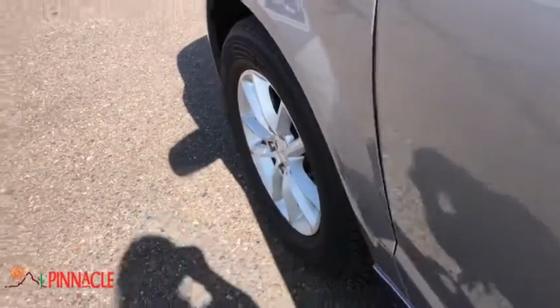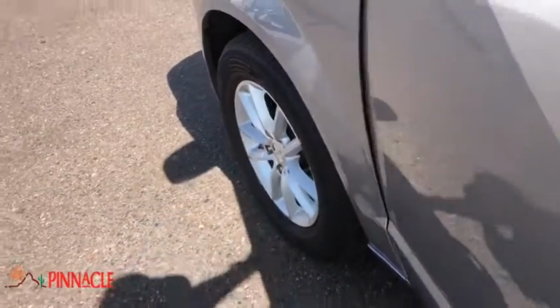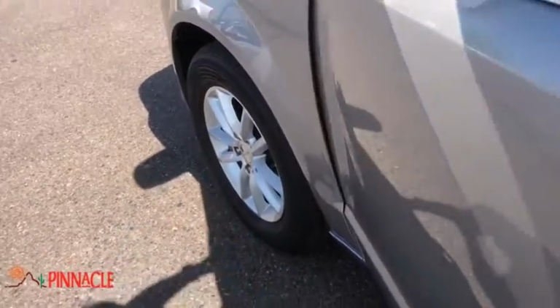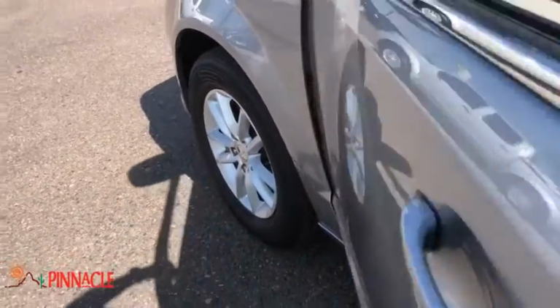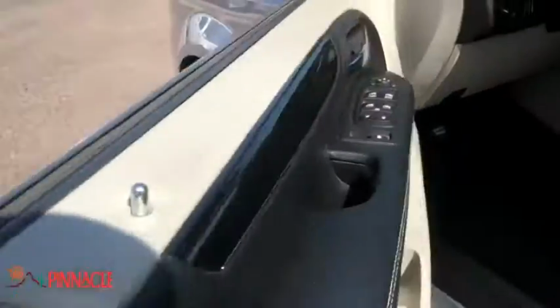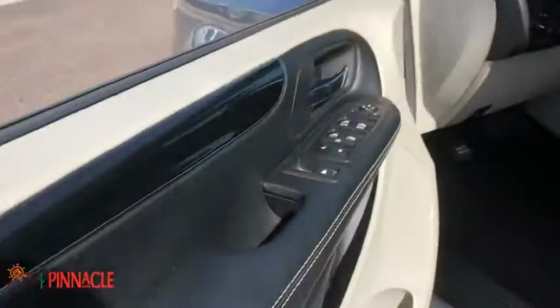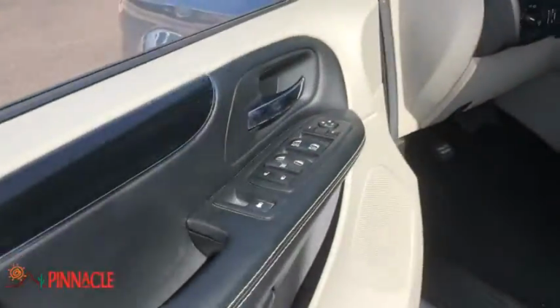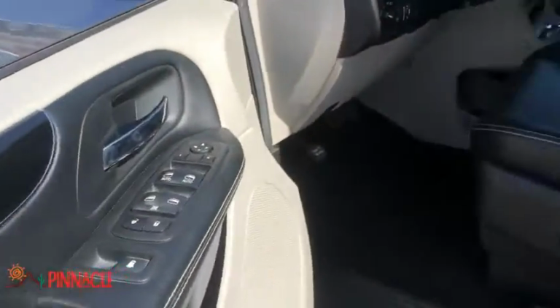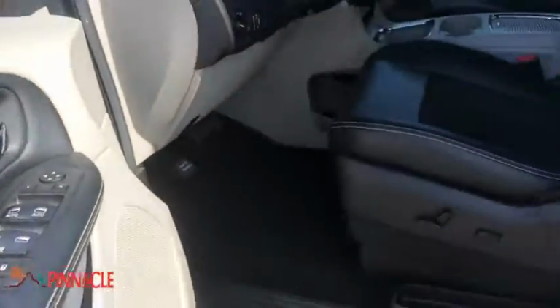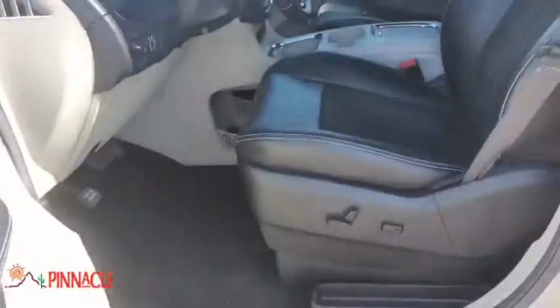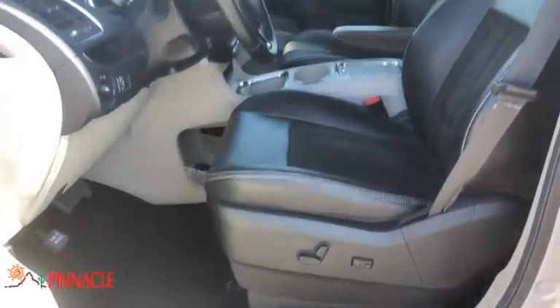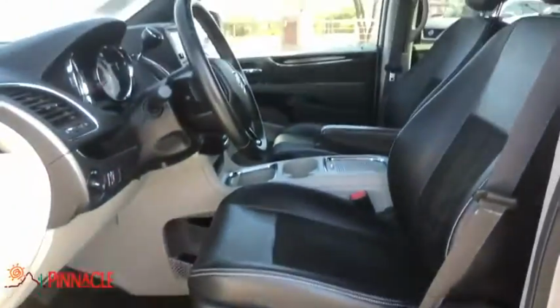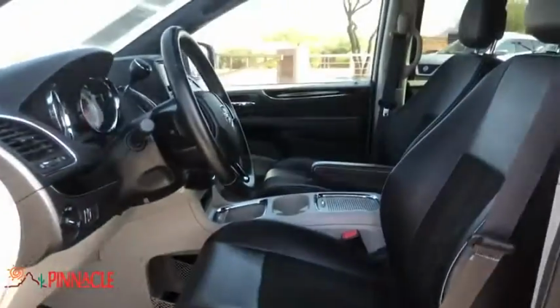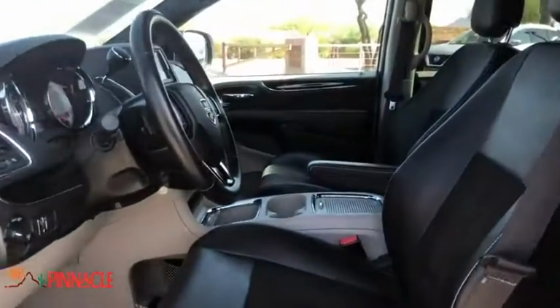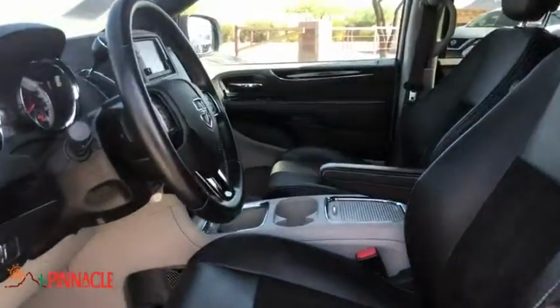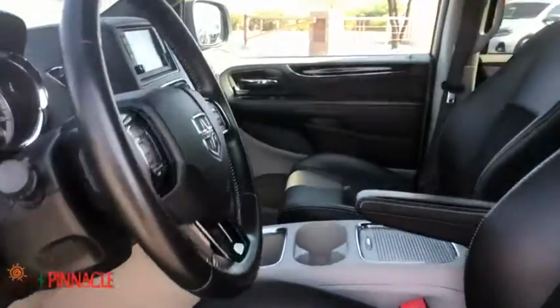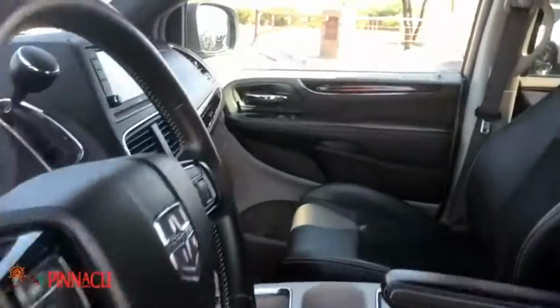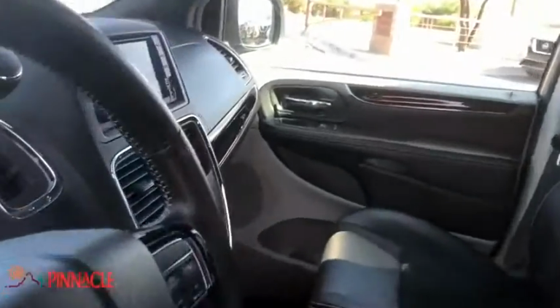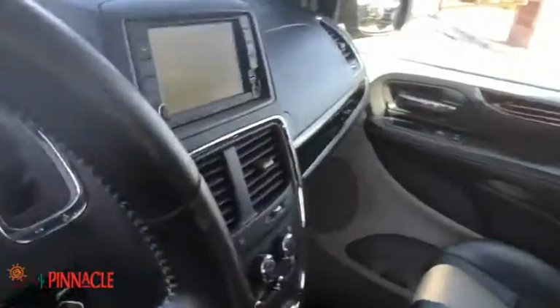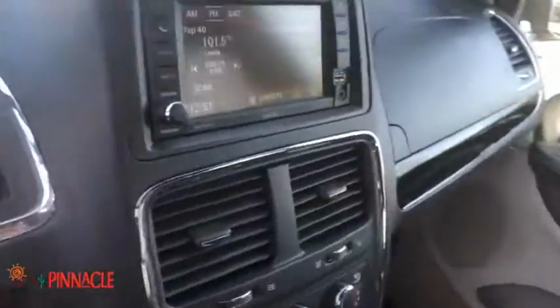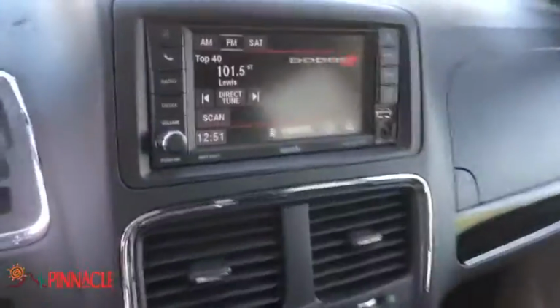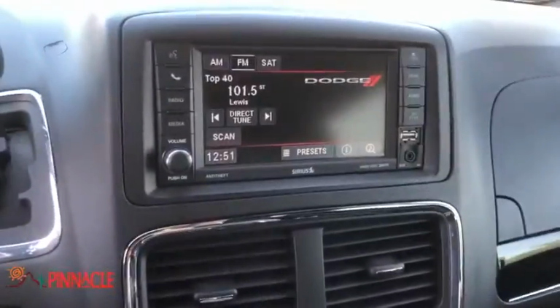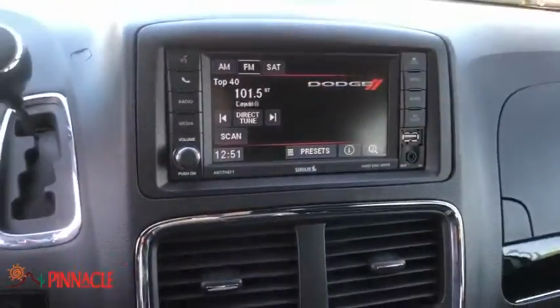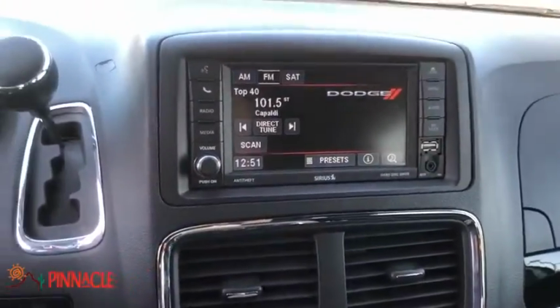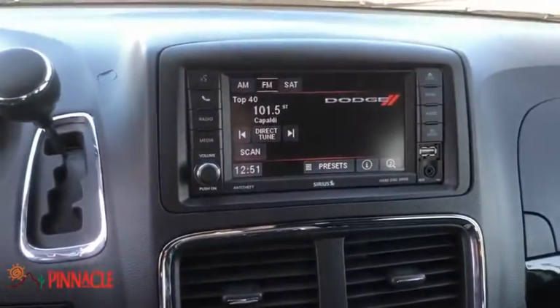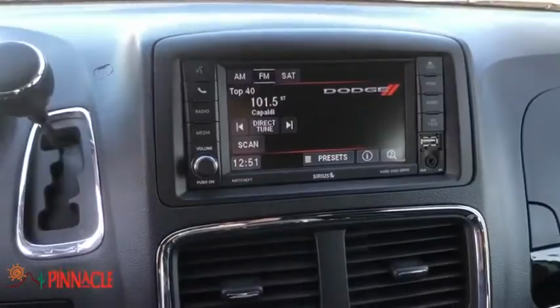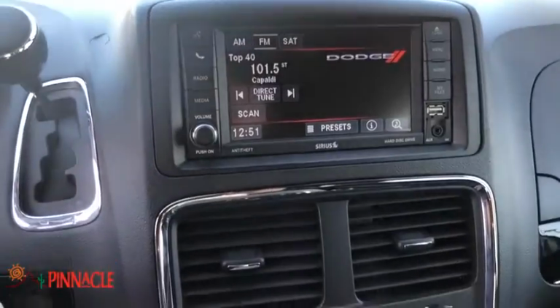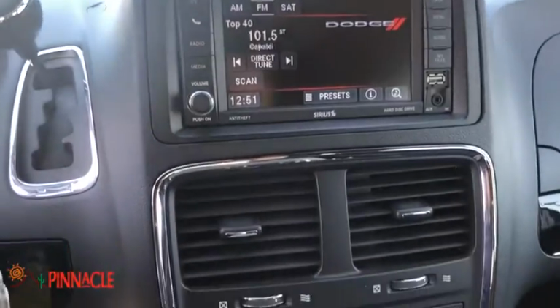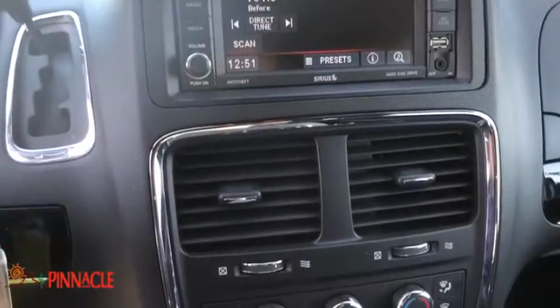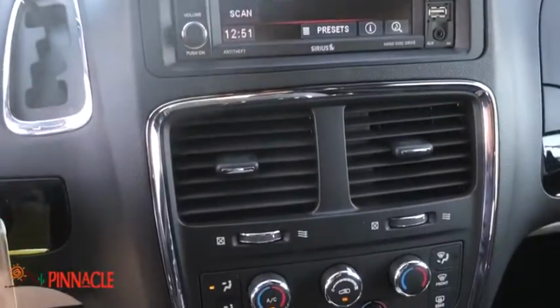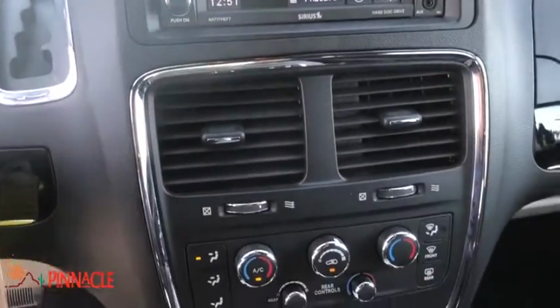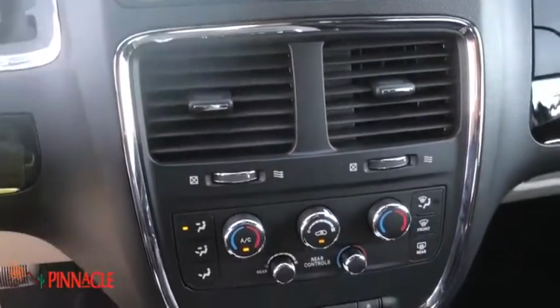power windows, security system, fog lights, rear window defroster, trip computer, CD player, electronic stability control, remote keyless entry, tachometer, brake assist, panic alarm.